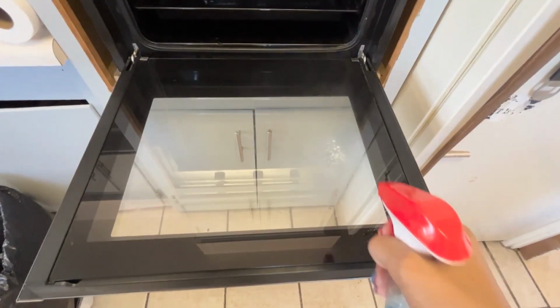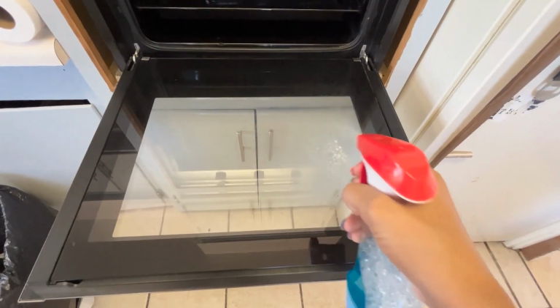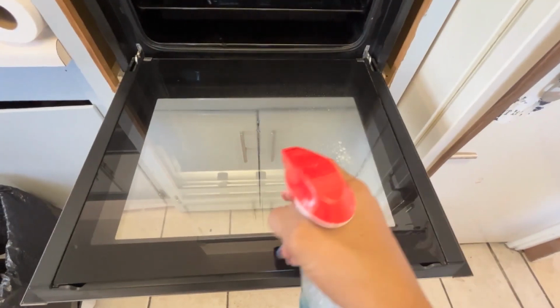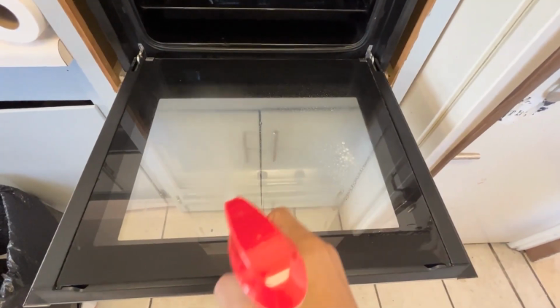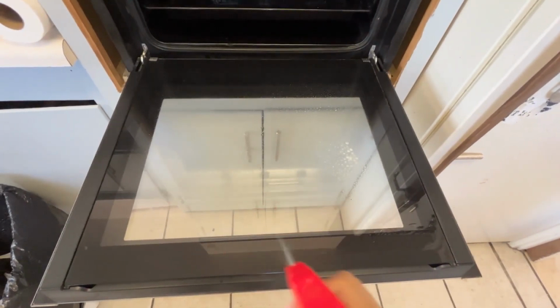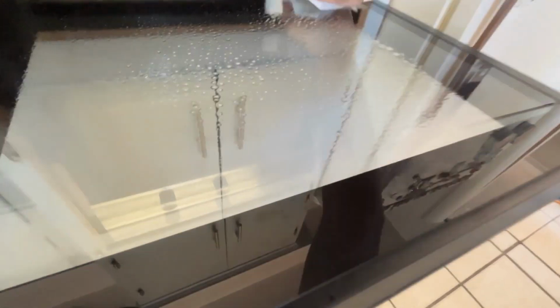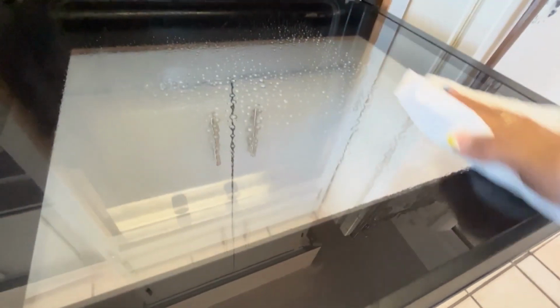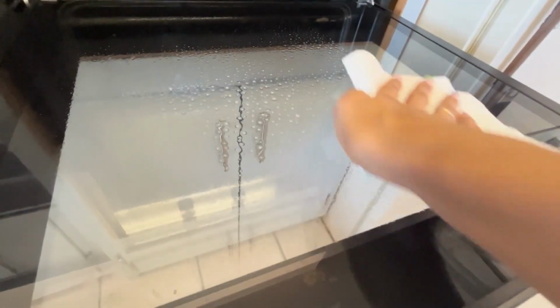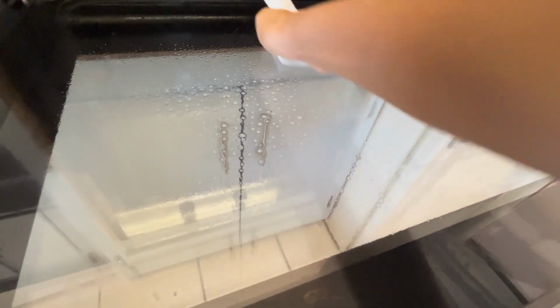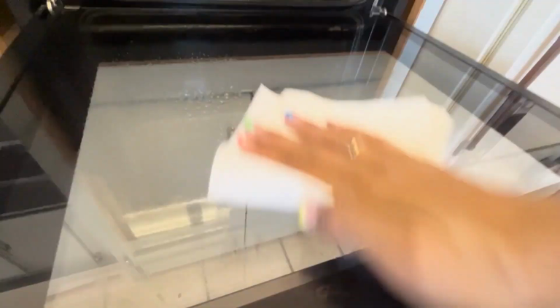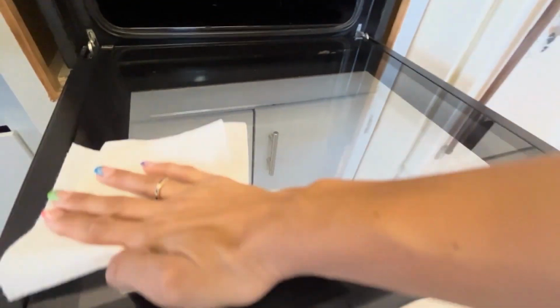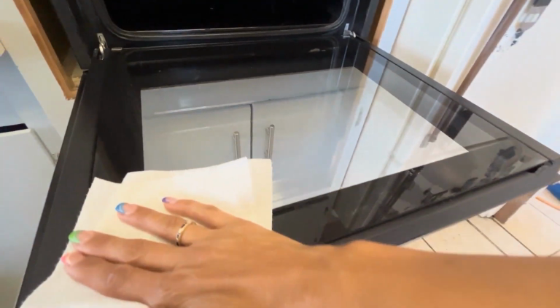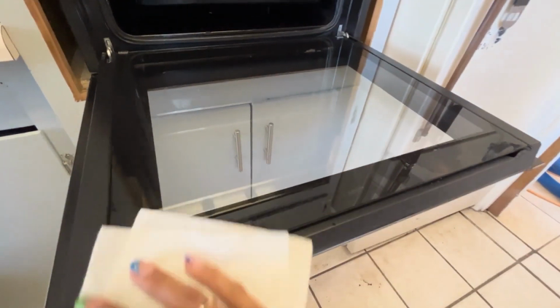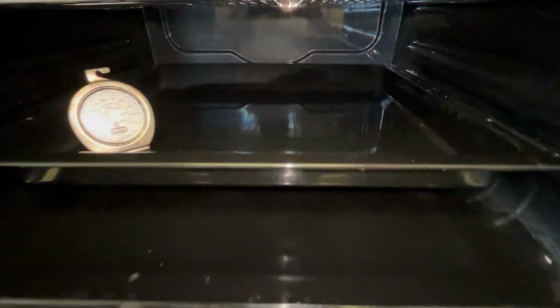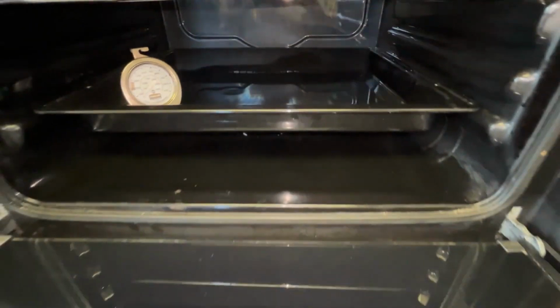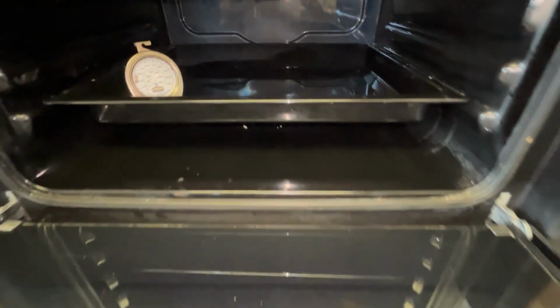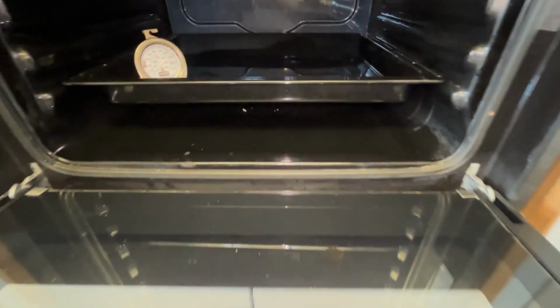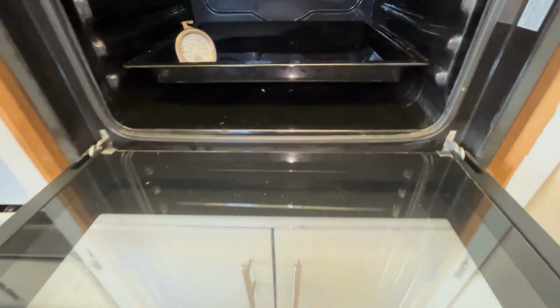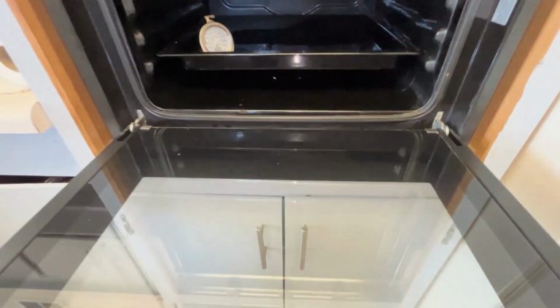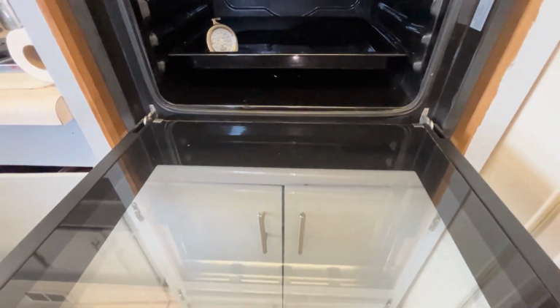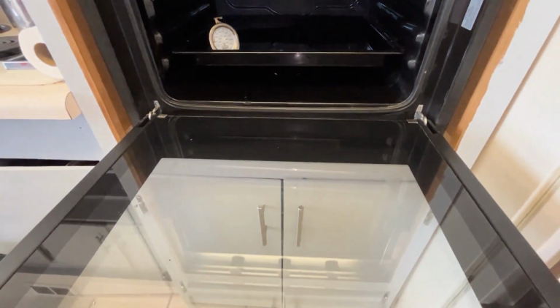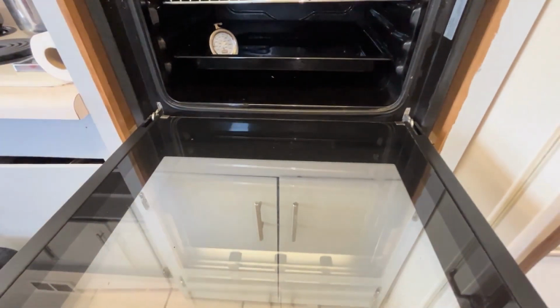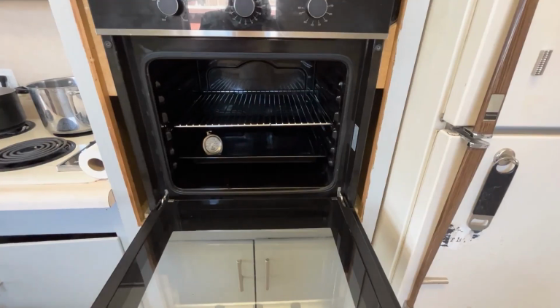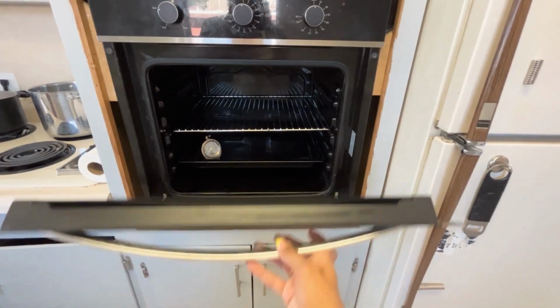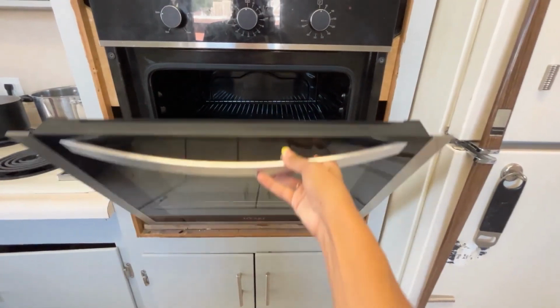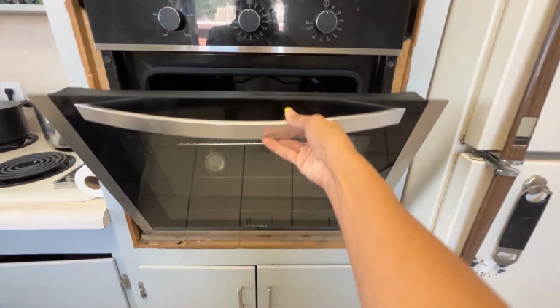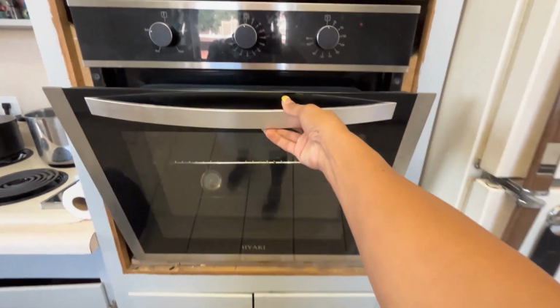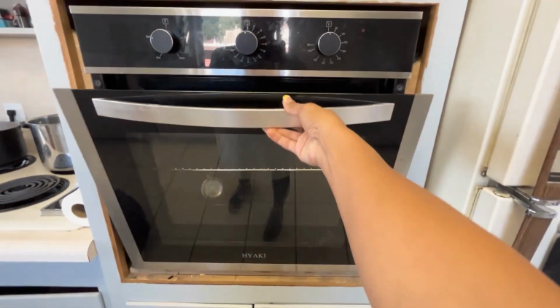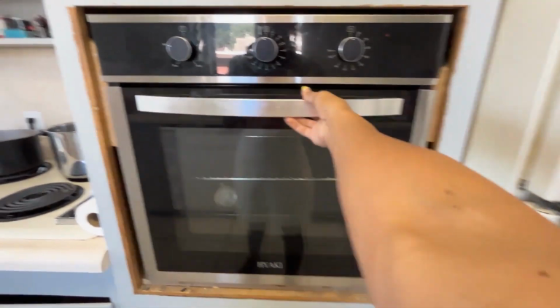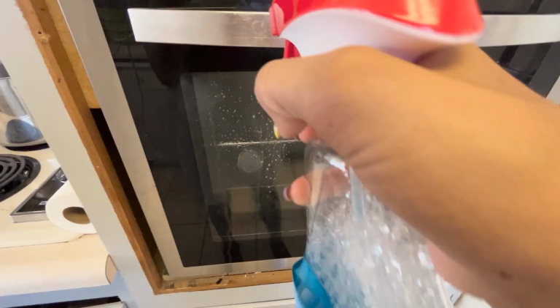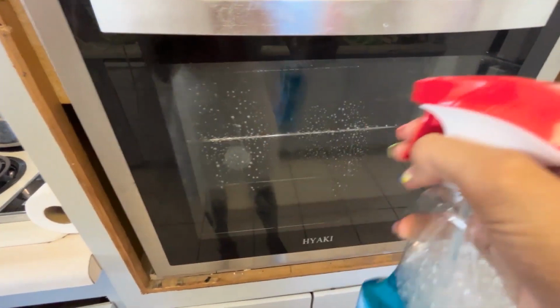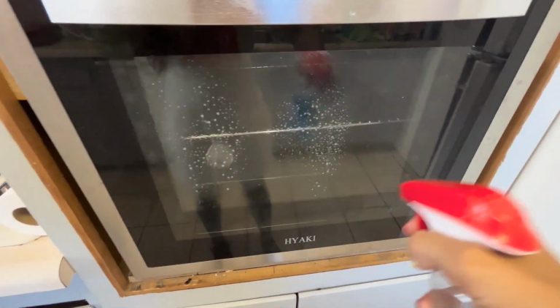I'm just using some Windex to shine up the glass on this oven and shine all the stainless steel parts, and look how beautiful and clean this oven is.